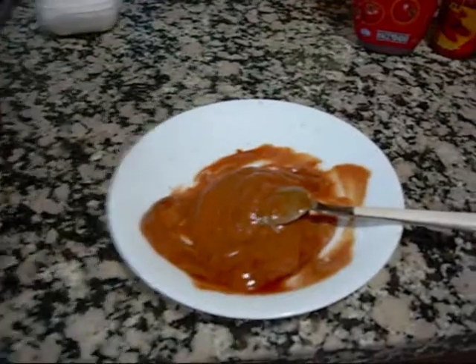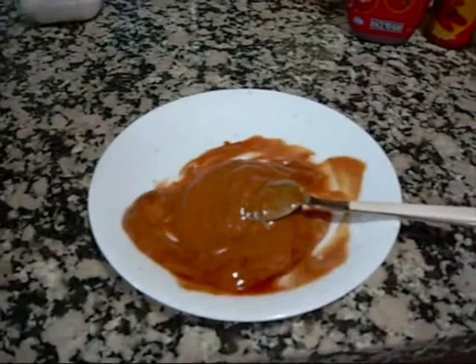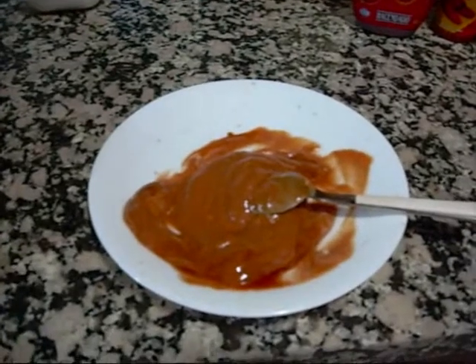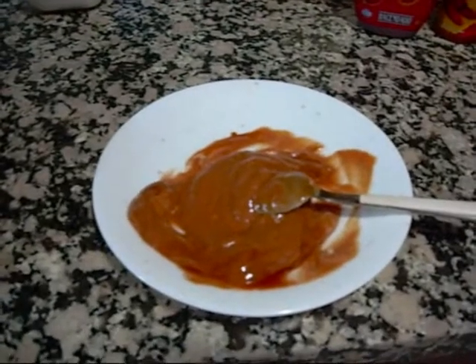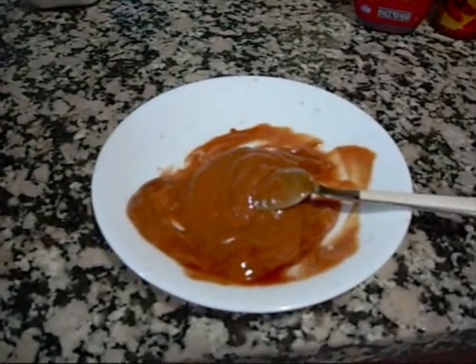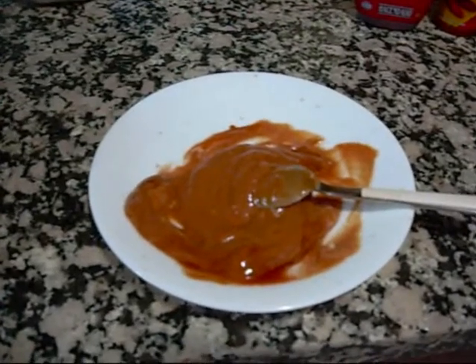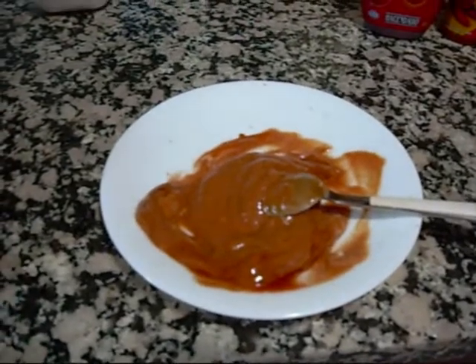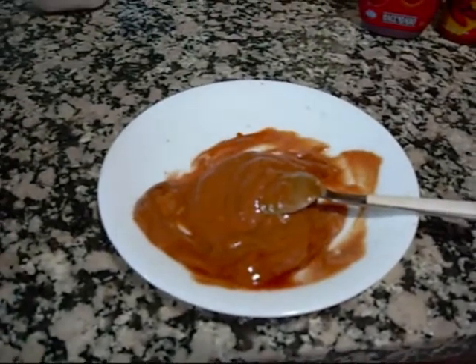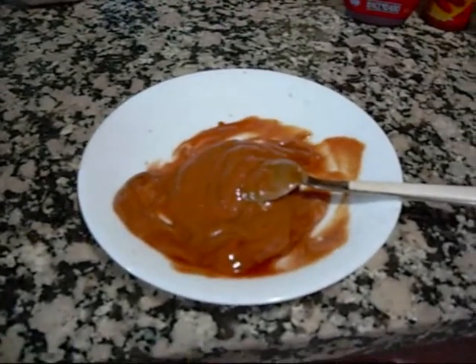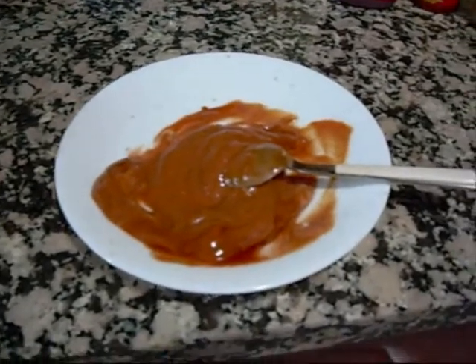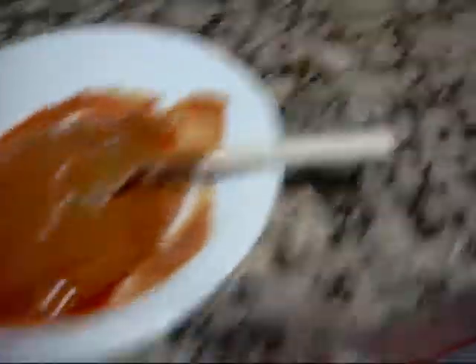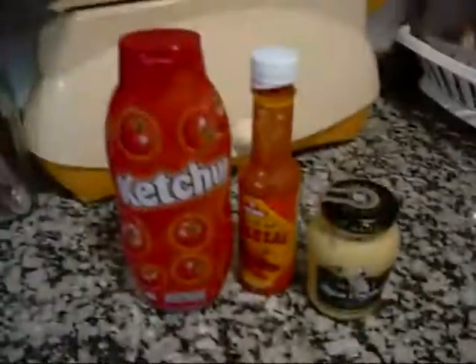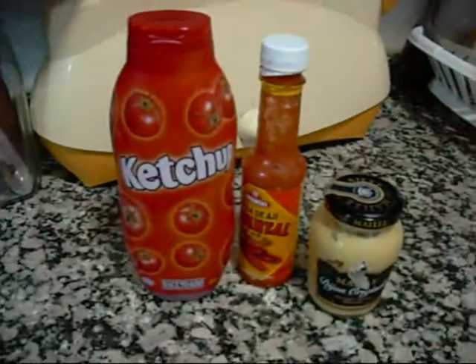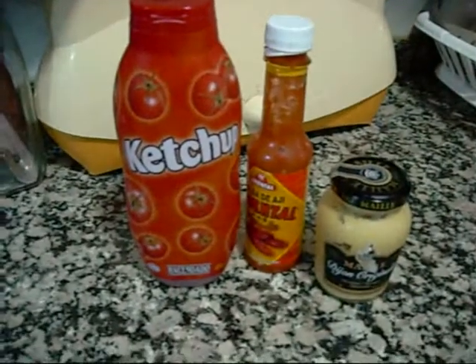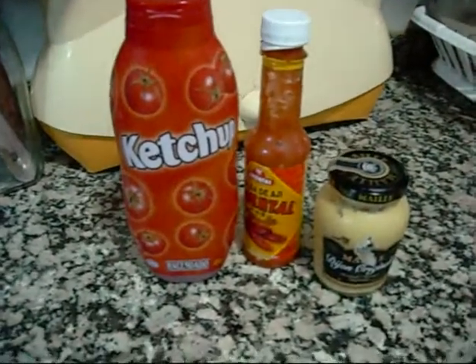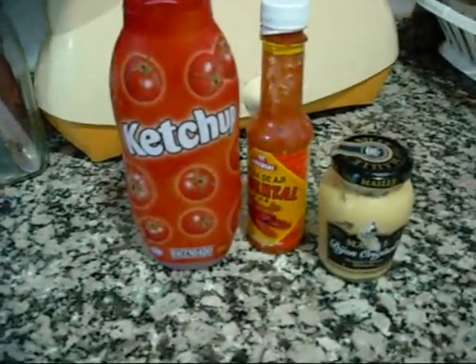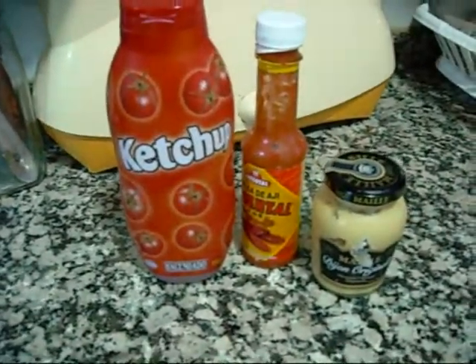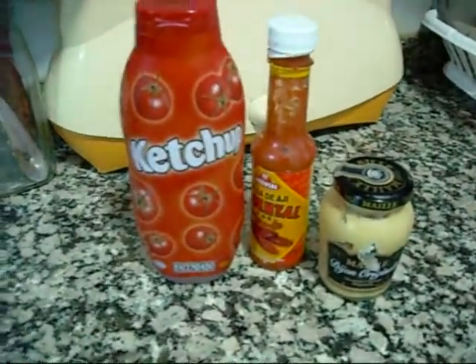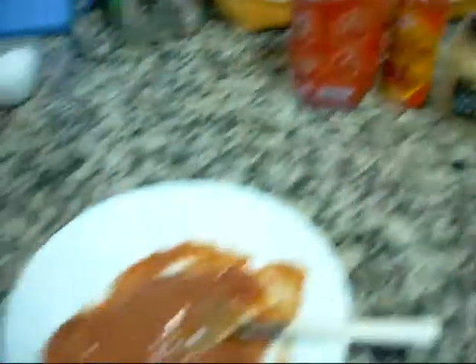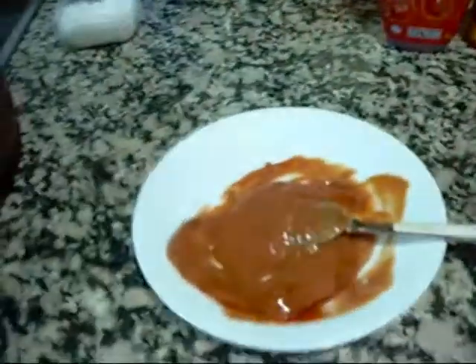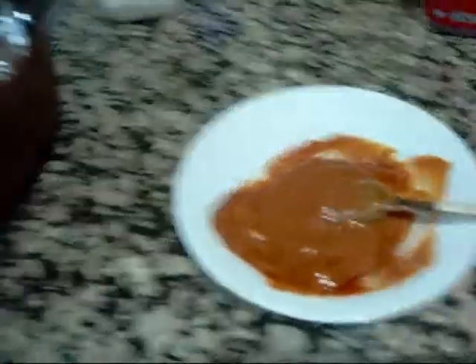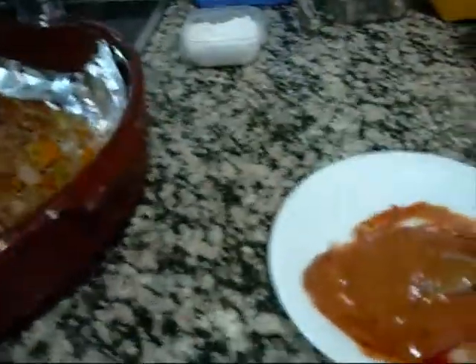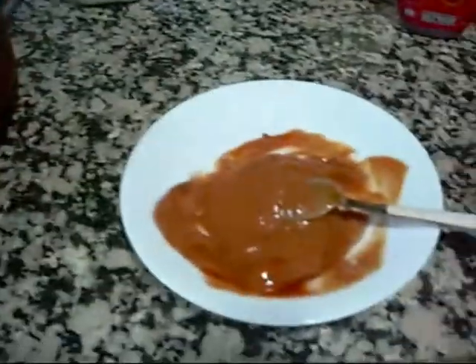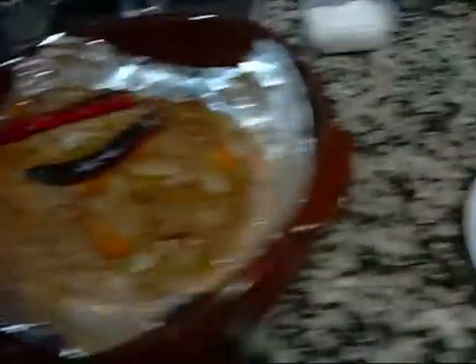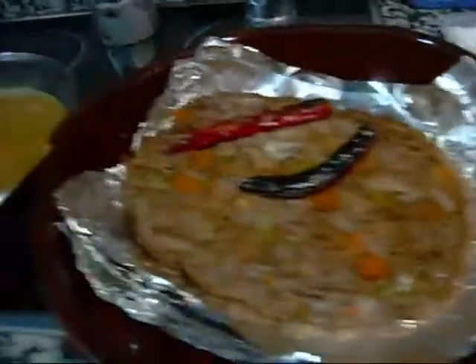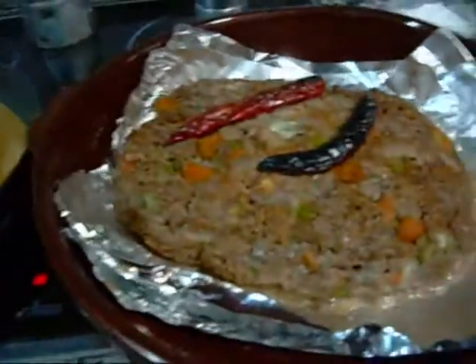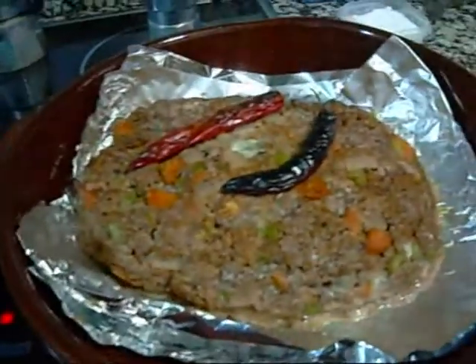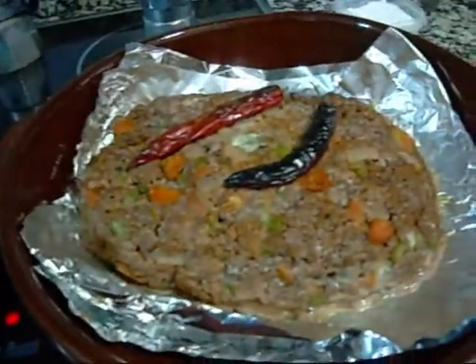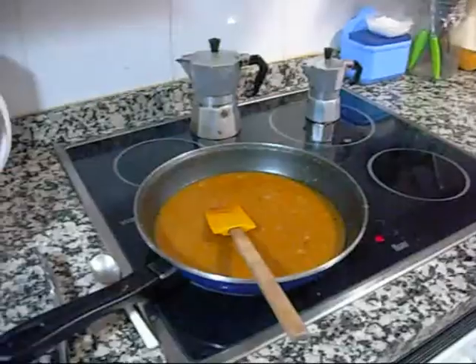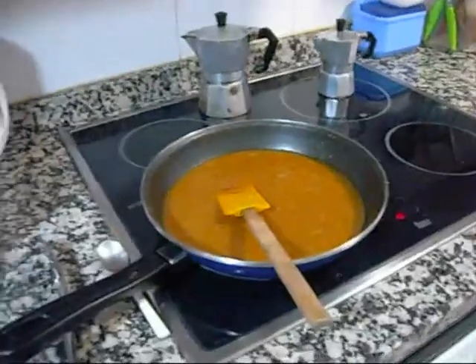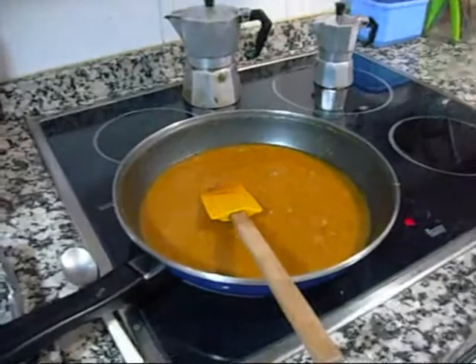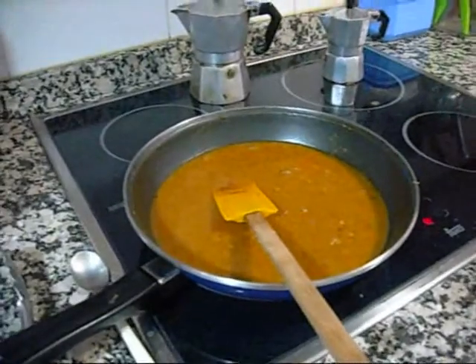I made a little glaze to put over the meatloaf now that it's cooked partially: ketchup, a little bit of hot sauce, a little Dijon mustard, and some minced garlic. I'll spread that out on top. The gravy's done.